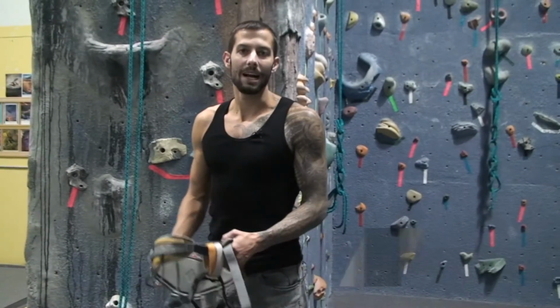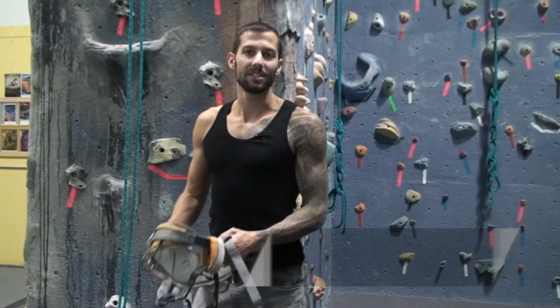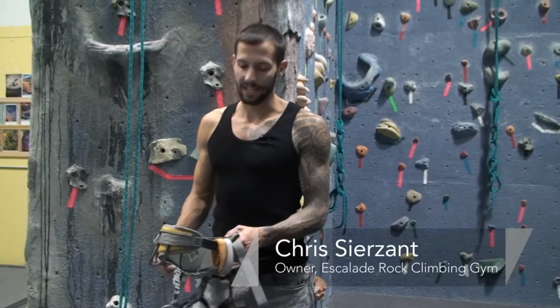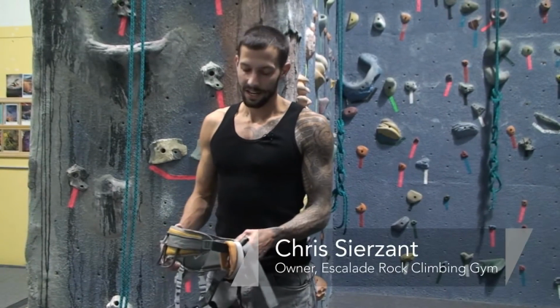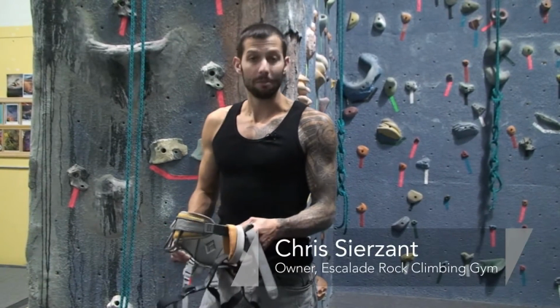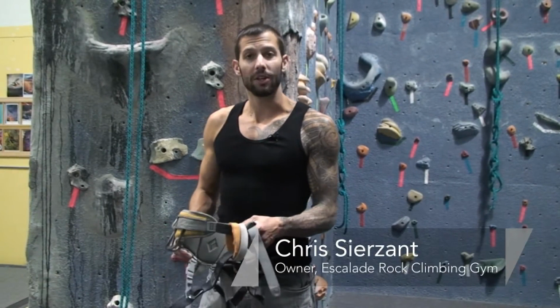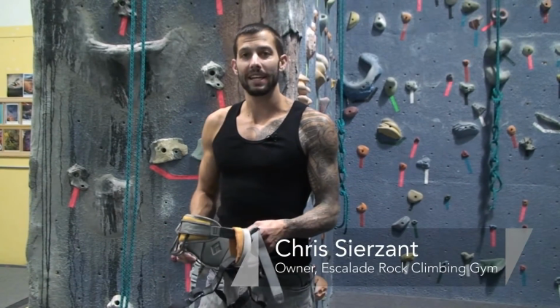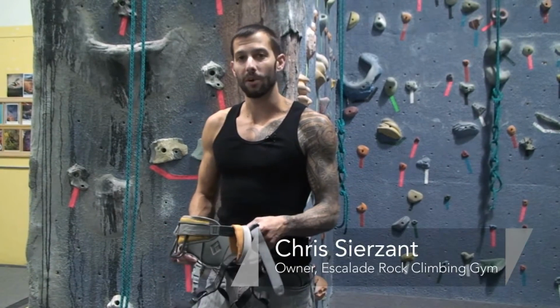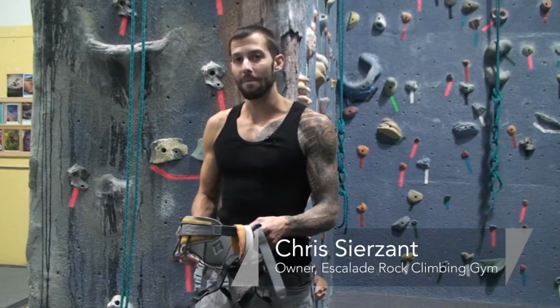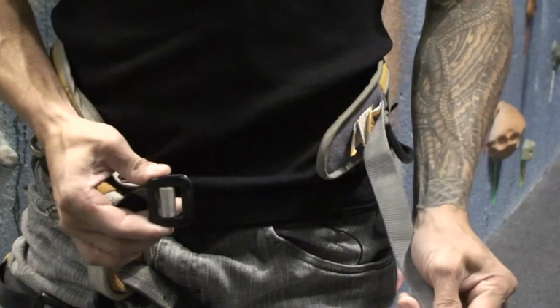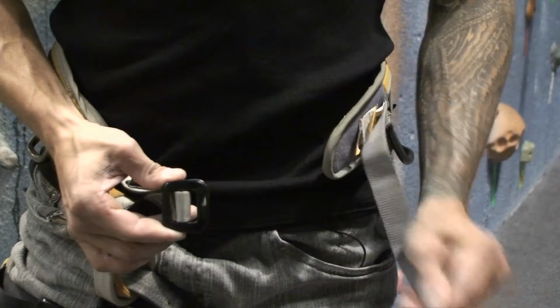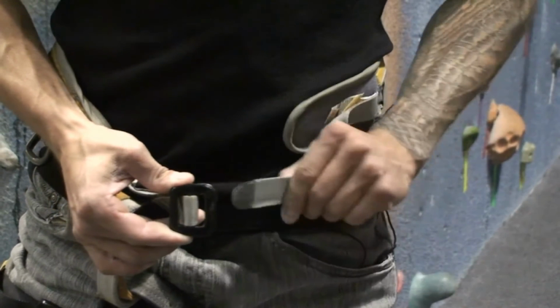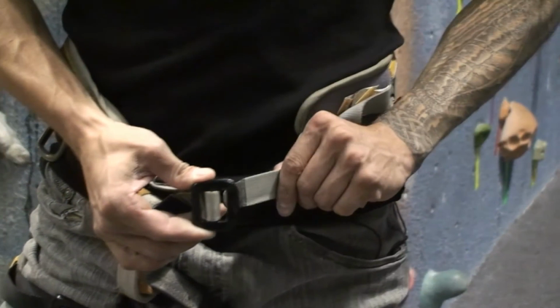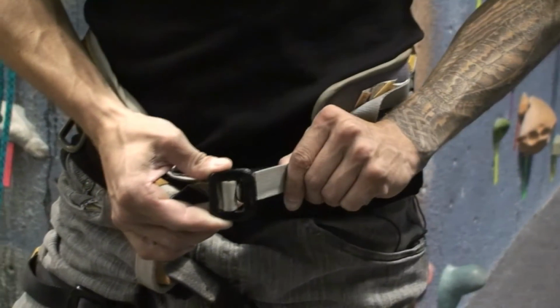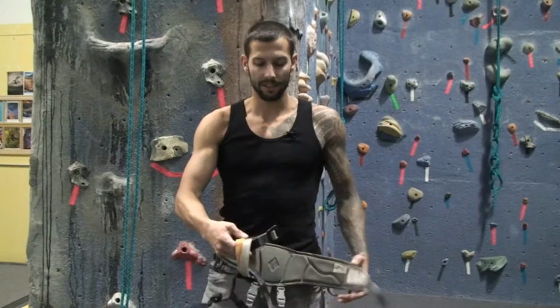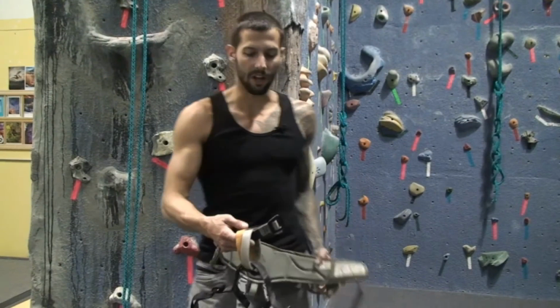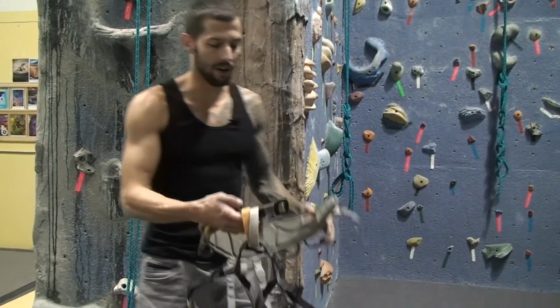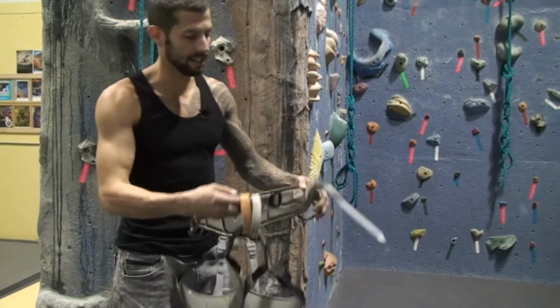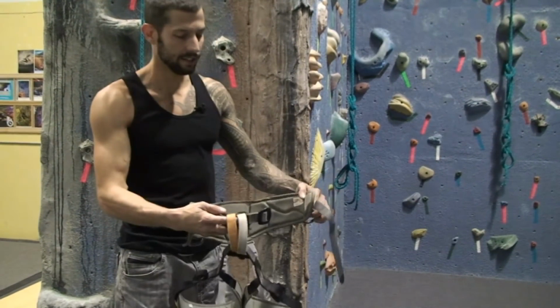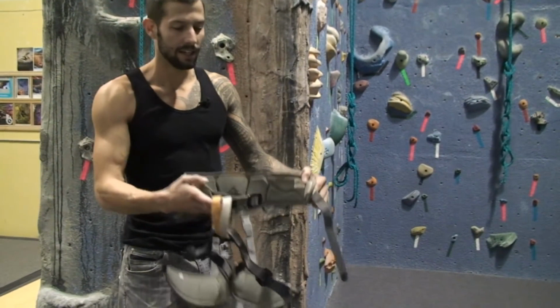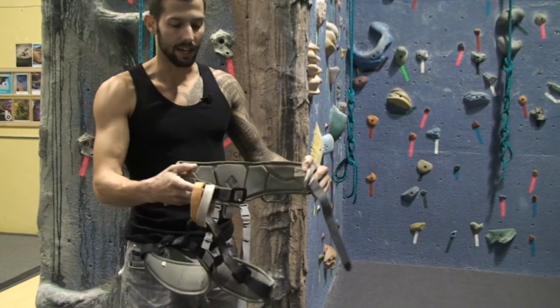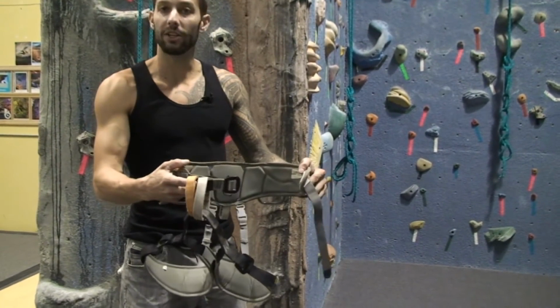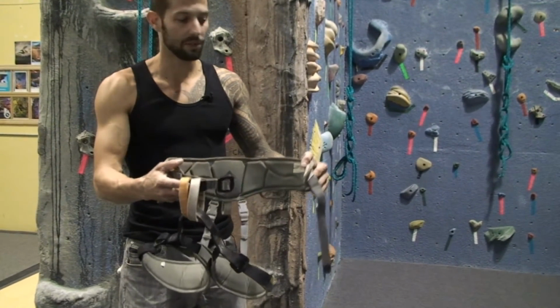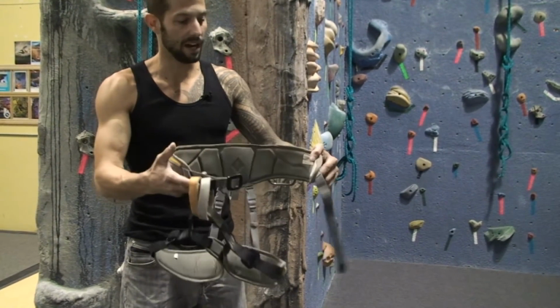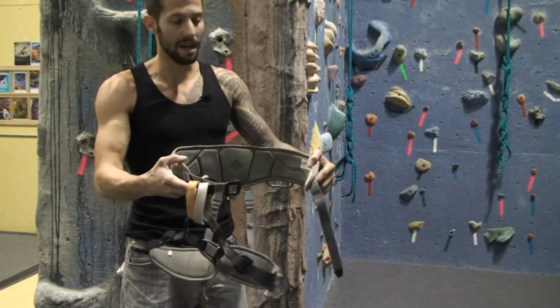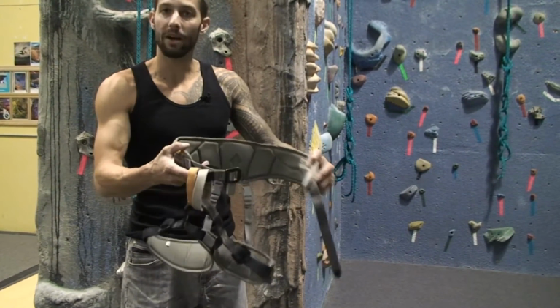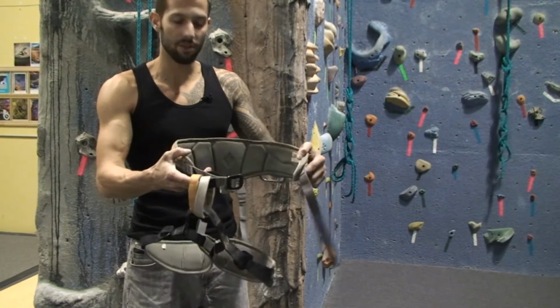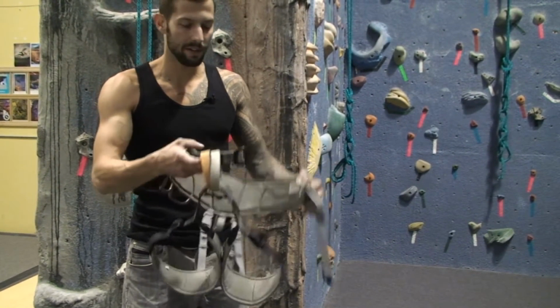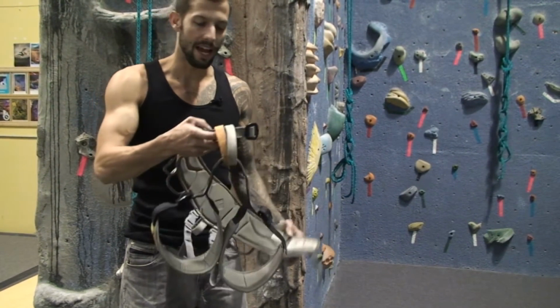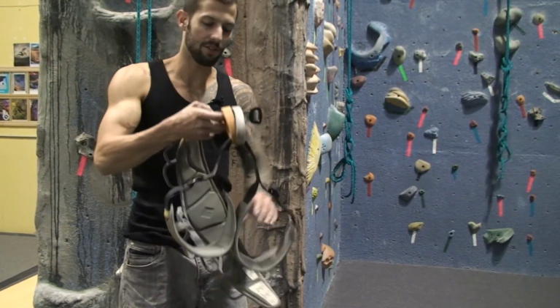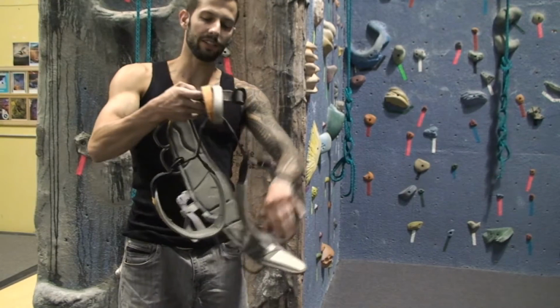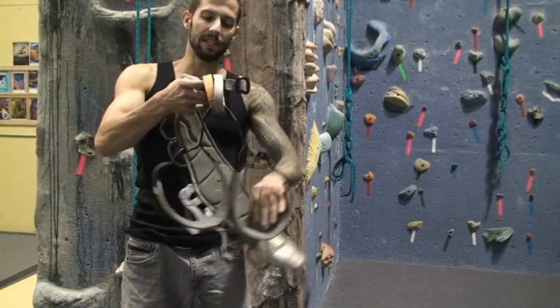Hi, I'm Chris Searzant and I'm going to show you guys how to put a climbing harness on. This is a climbing harness here. It's got three loops: your main waist loop and your two leg loops here.